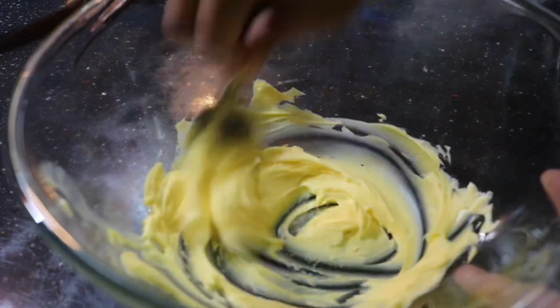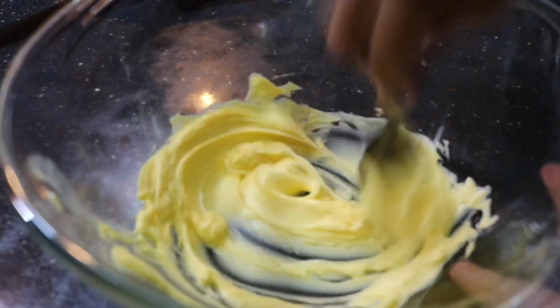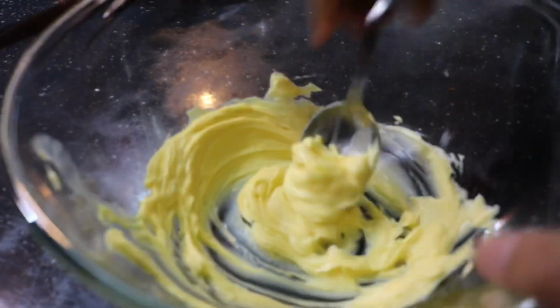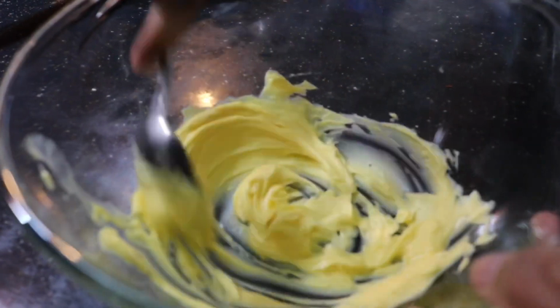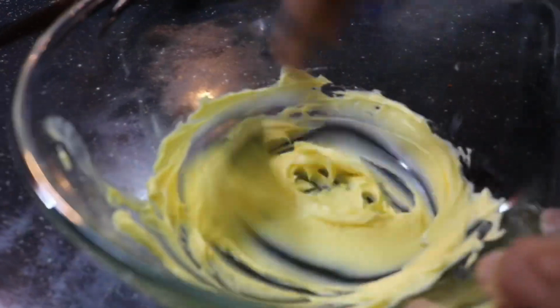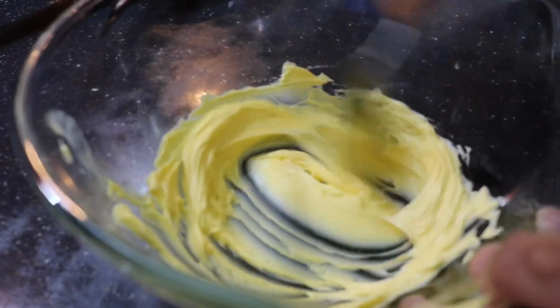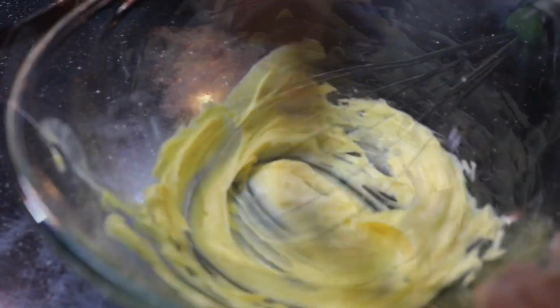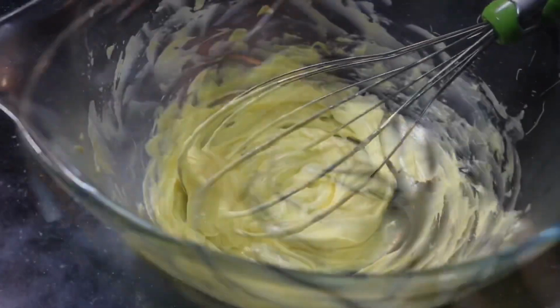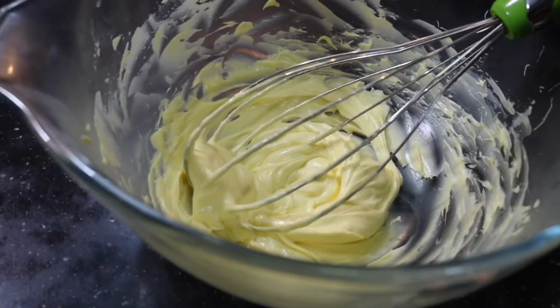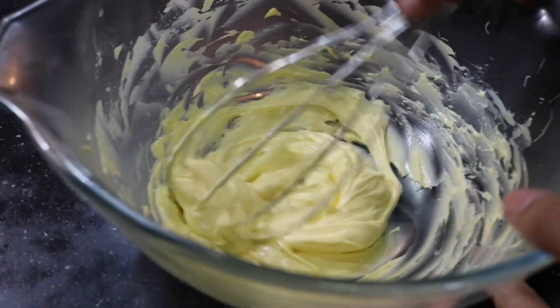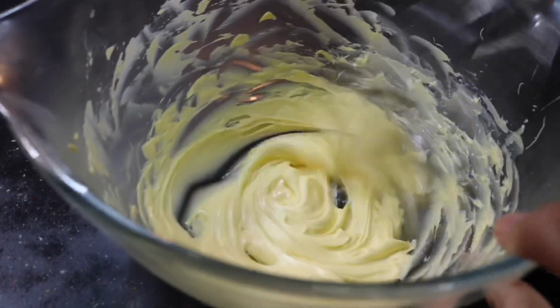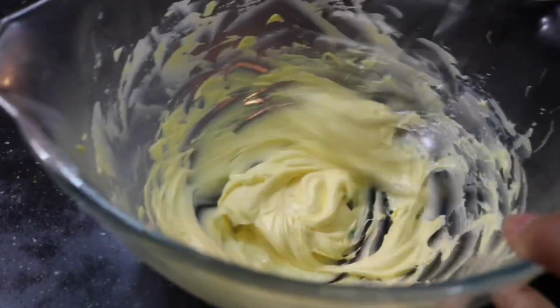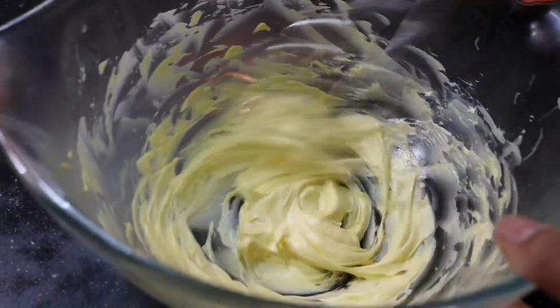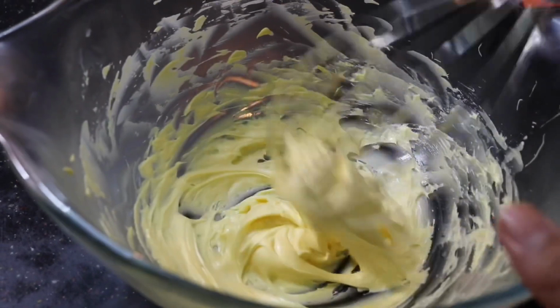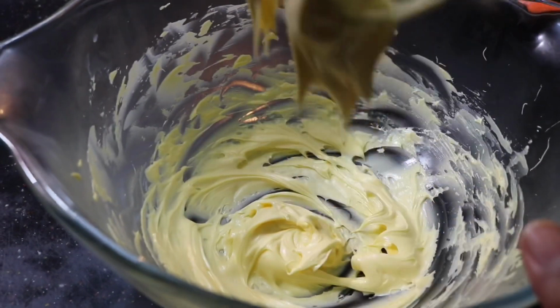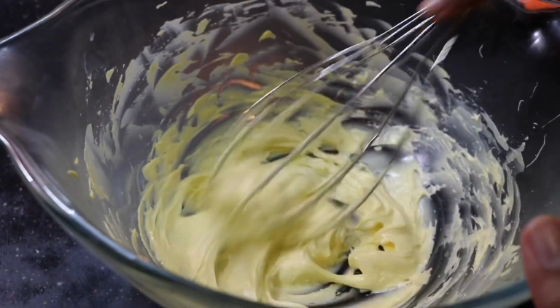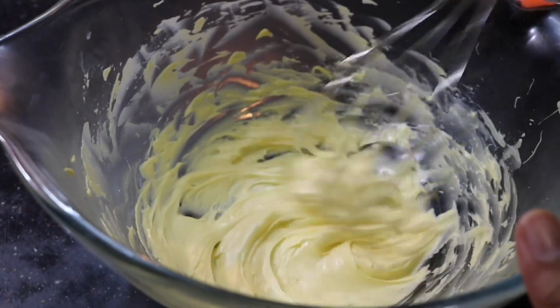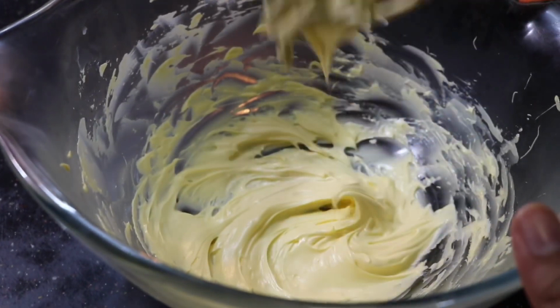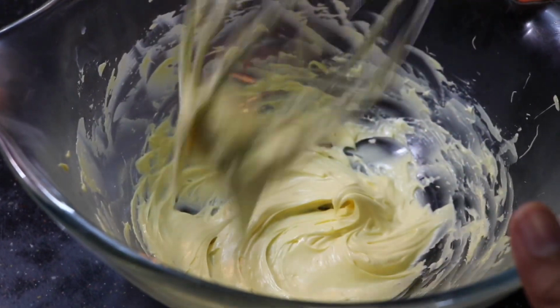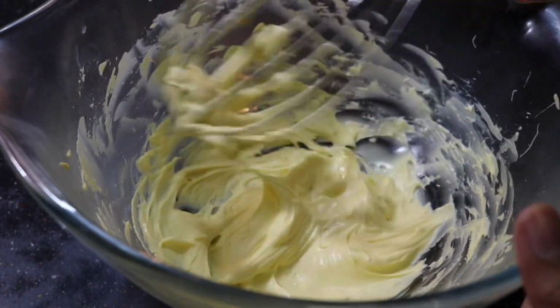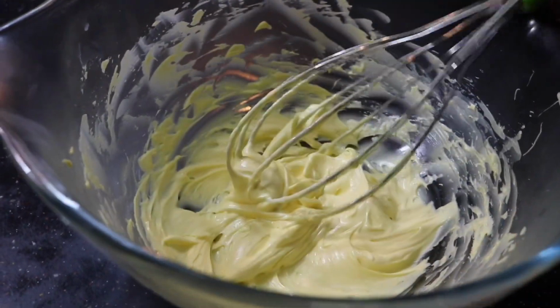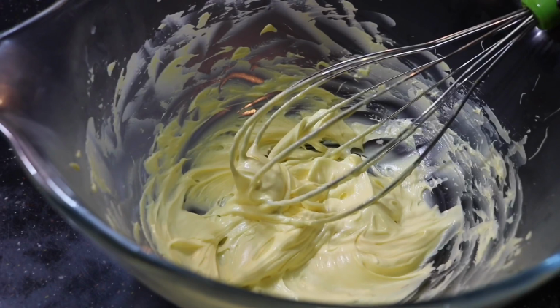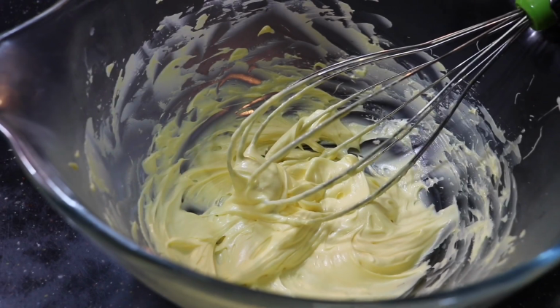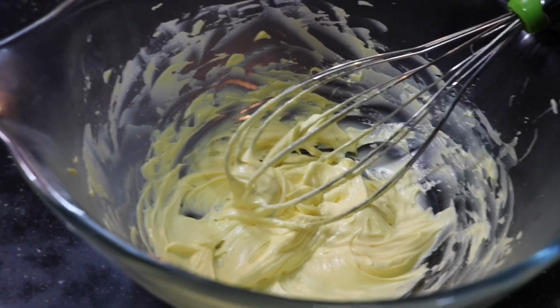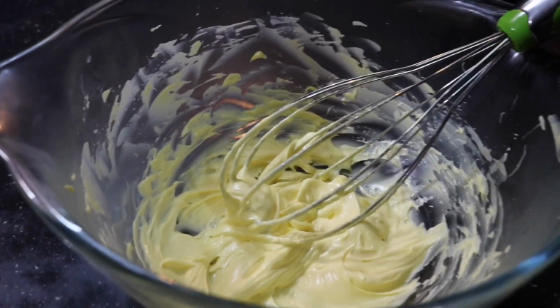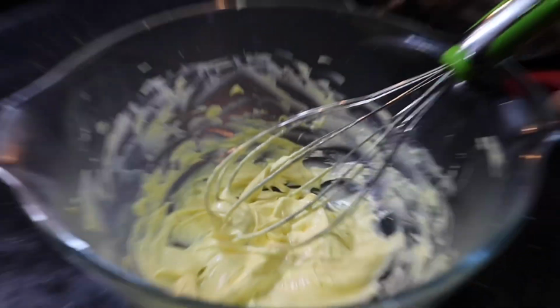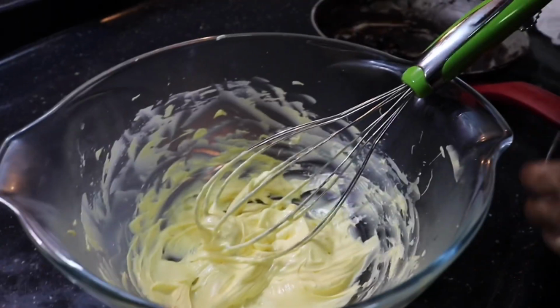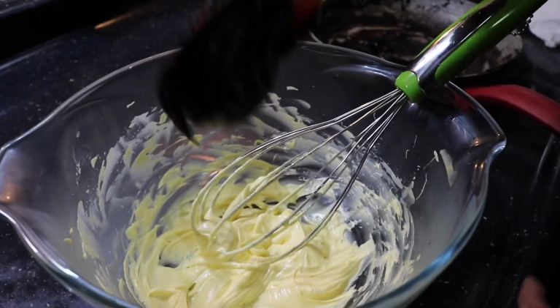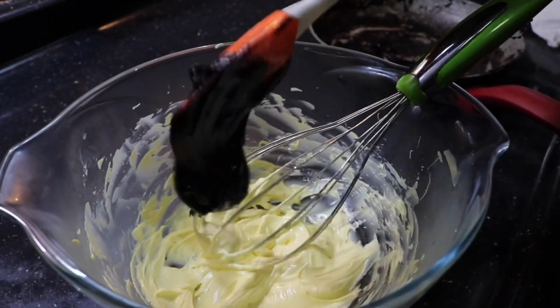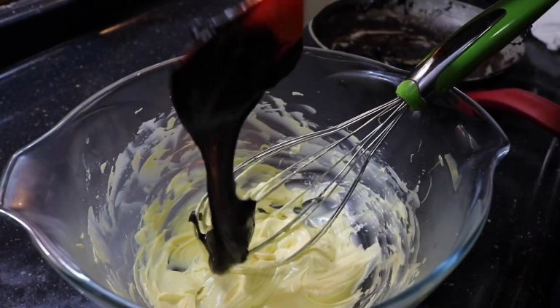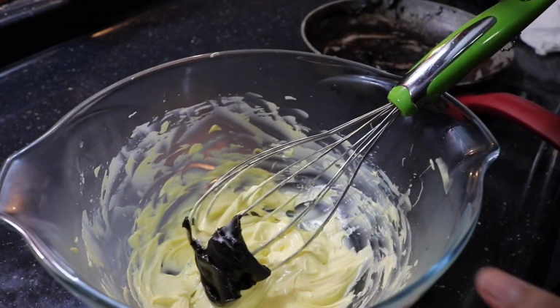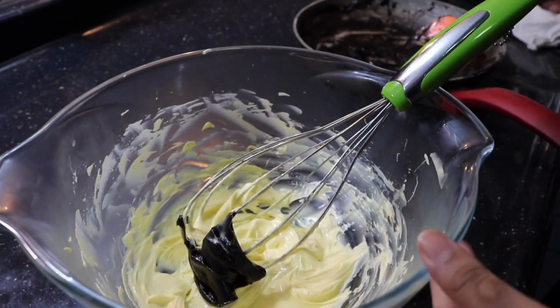You don't need a hand beater especially, but if you do have one you can go ahead and use it because it's going to be easier. We've switched to a whisk — beat it until it comes to a lightened color. Then add in the cocoa powder, all-purpose flour, sugar, and milk mixture.